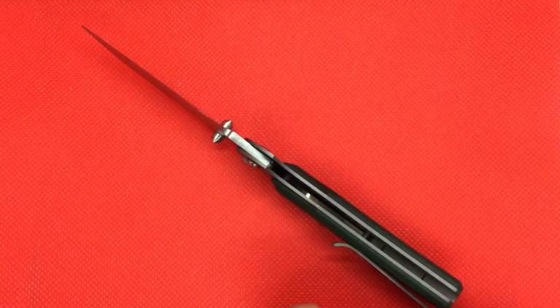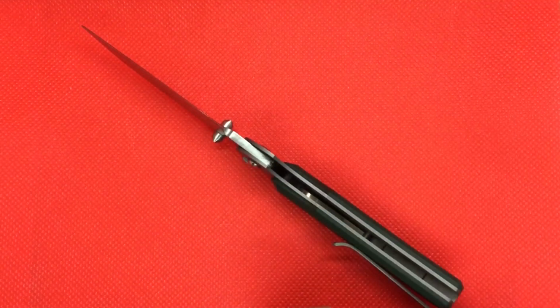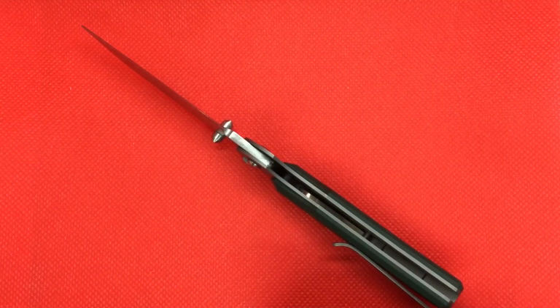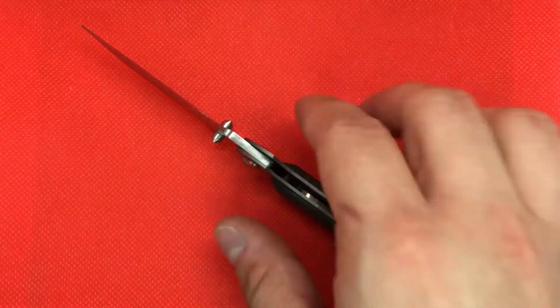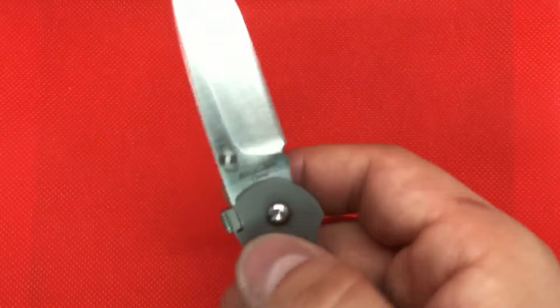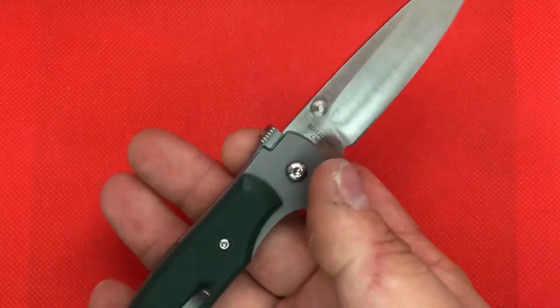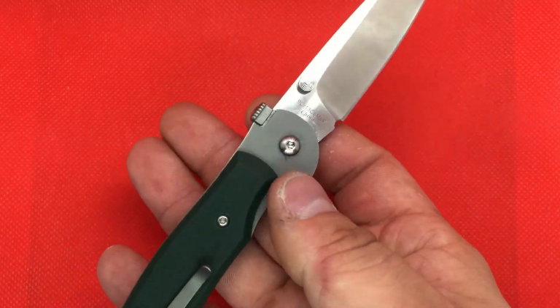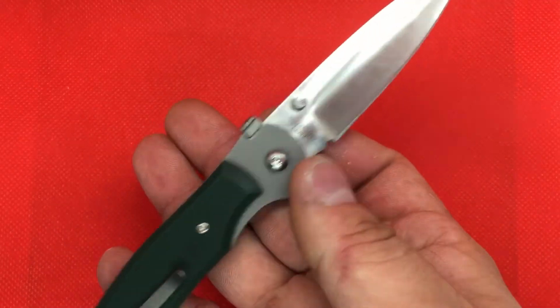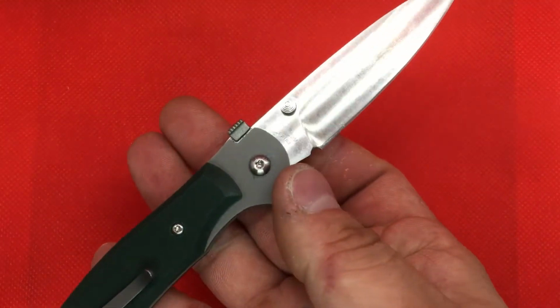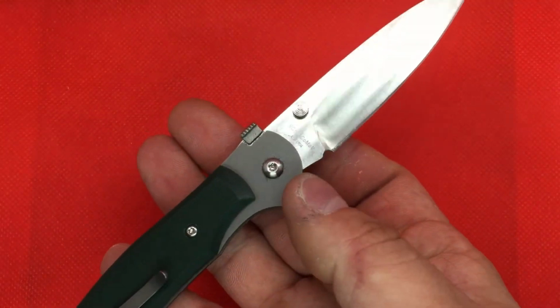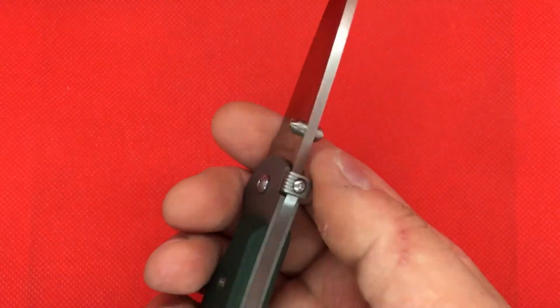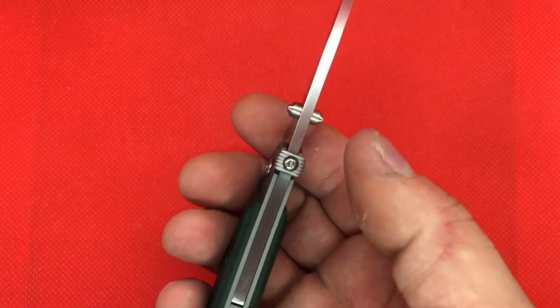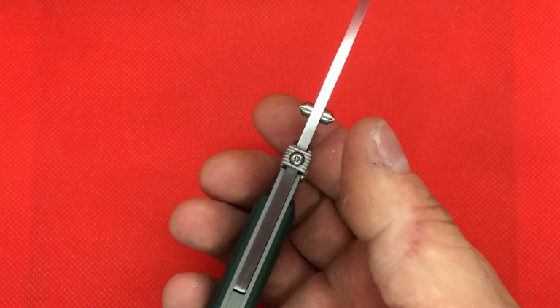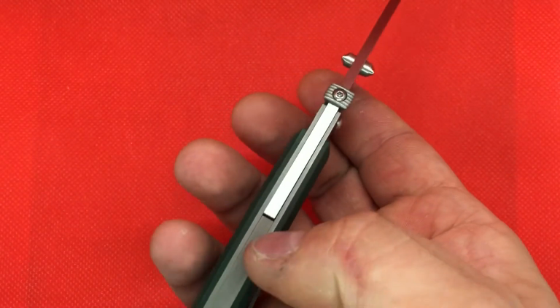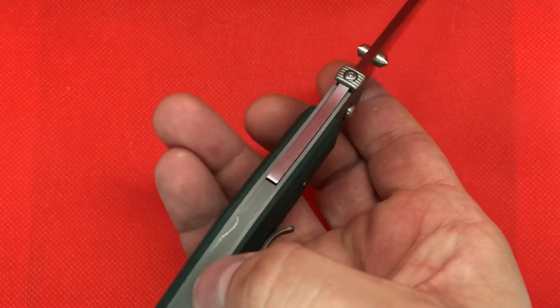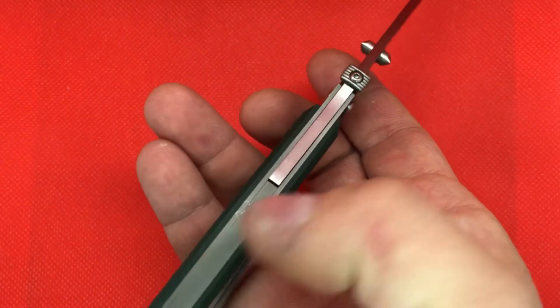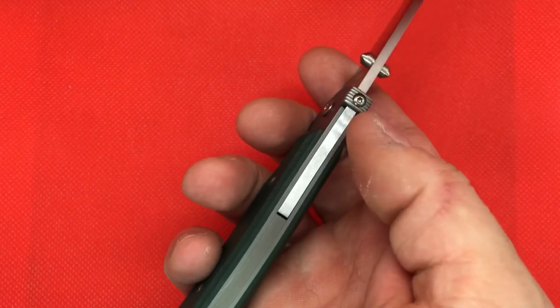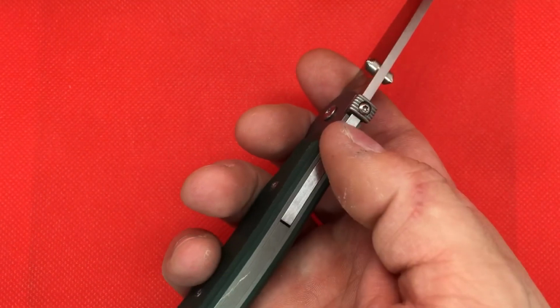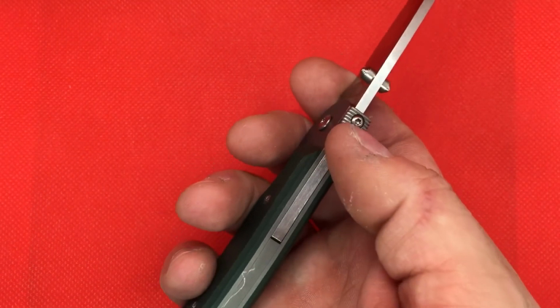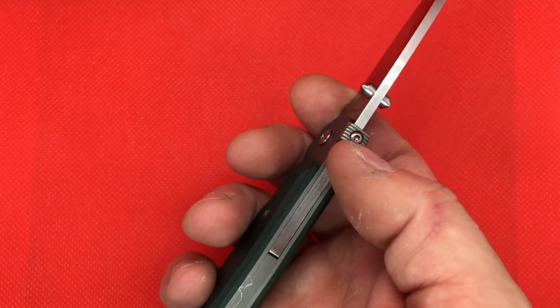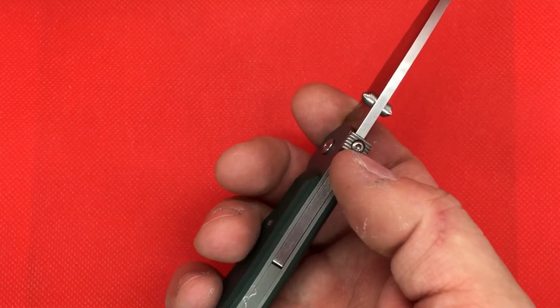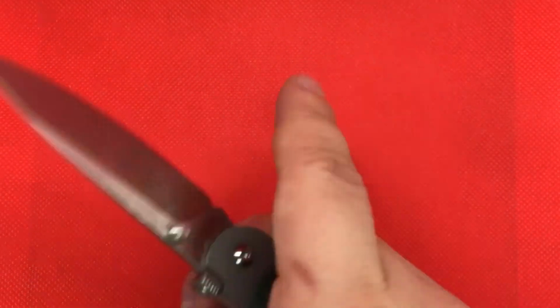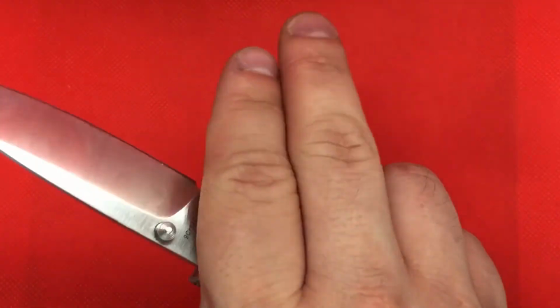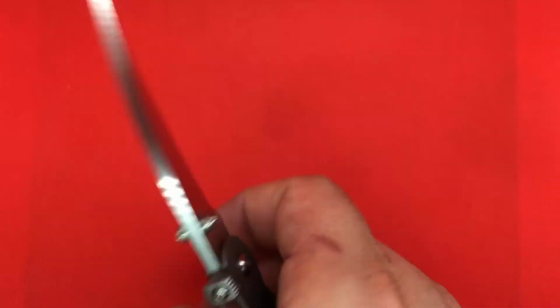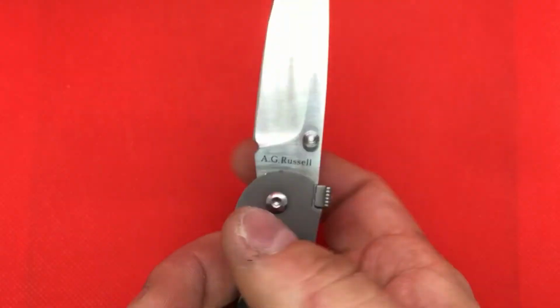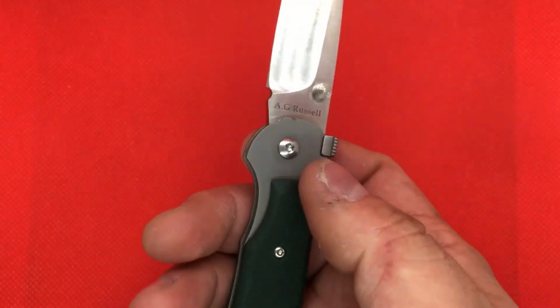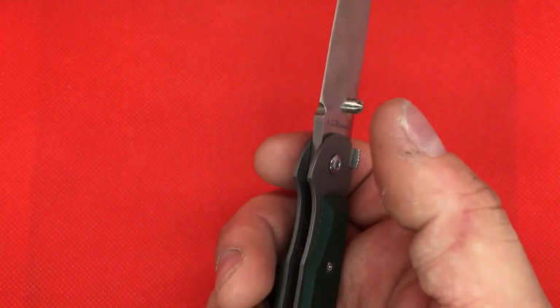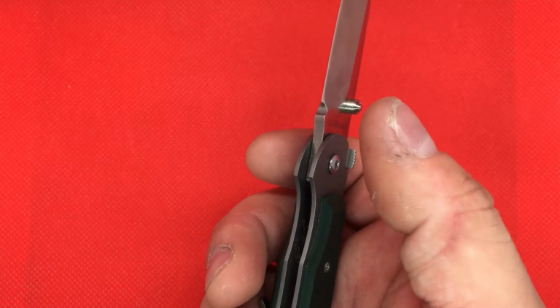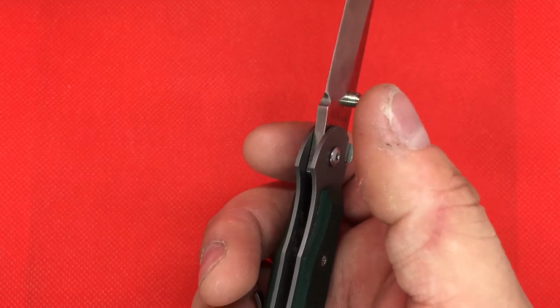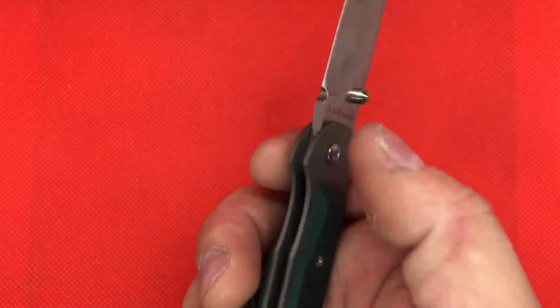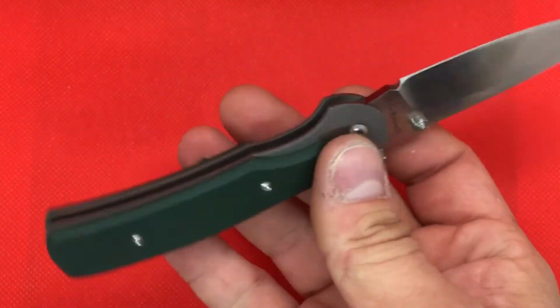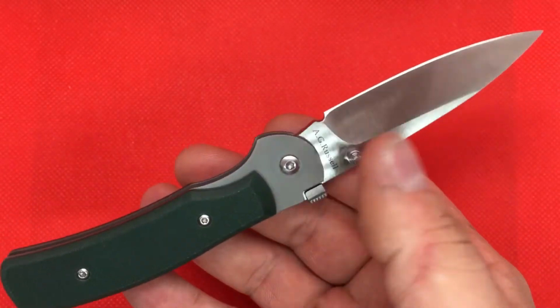These are titanium liners. You've got a titanium backspacer, a titanium thumb stud disc, and titanium liners throughout.